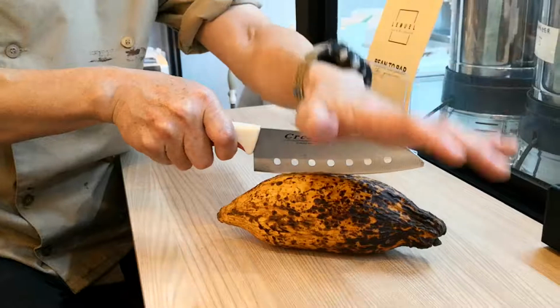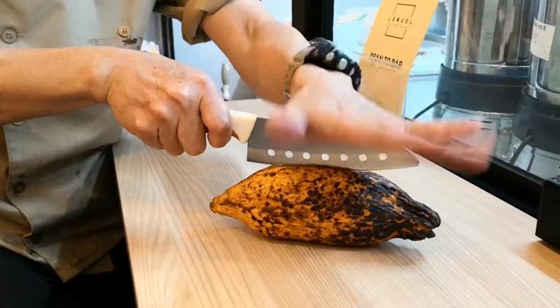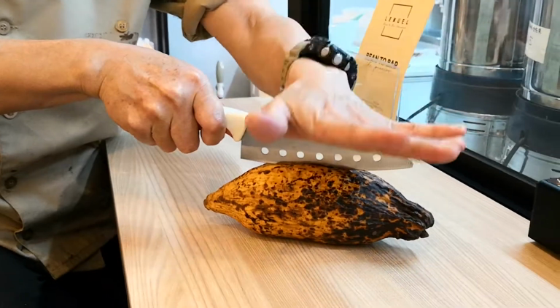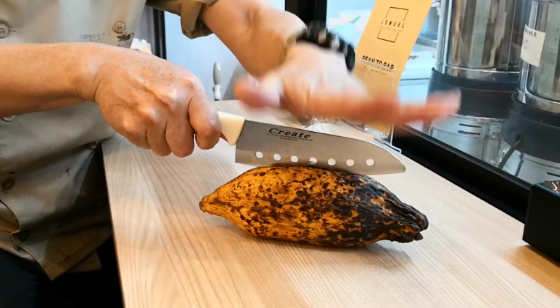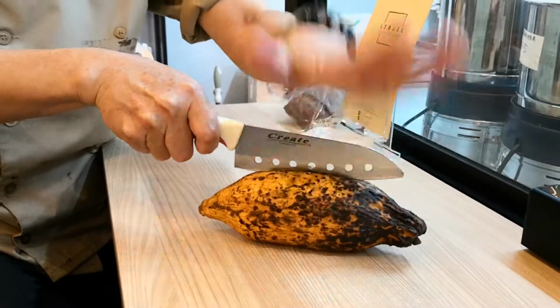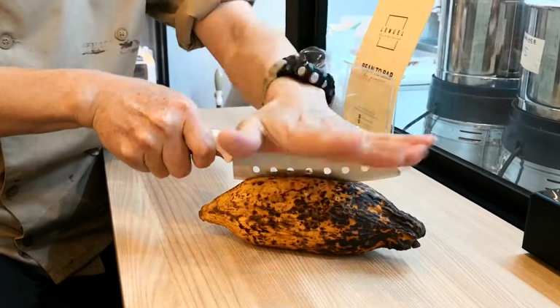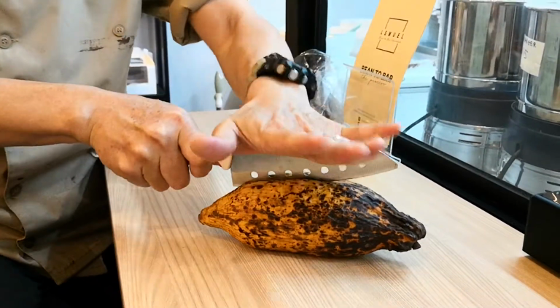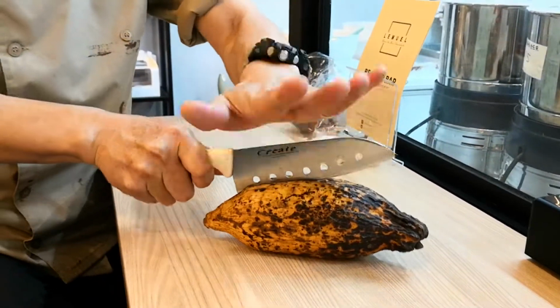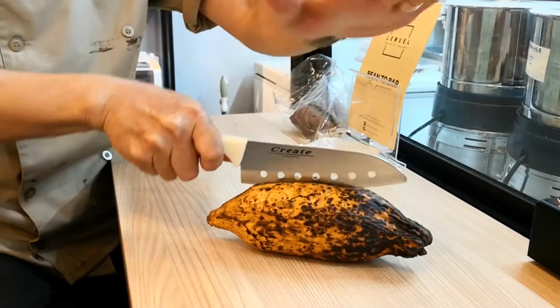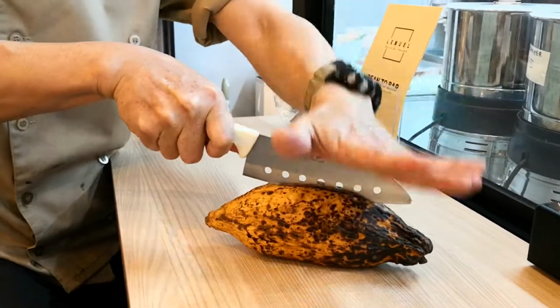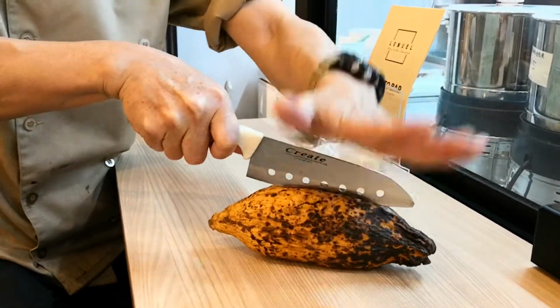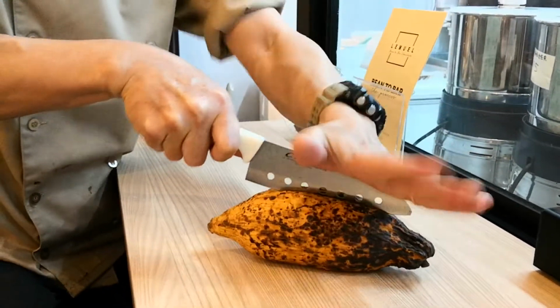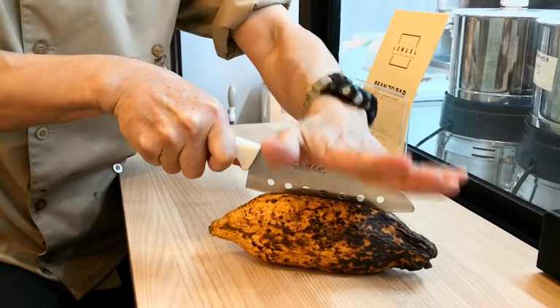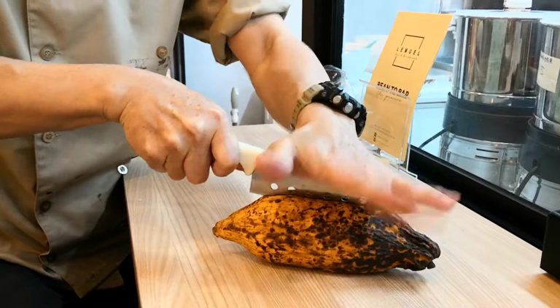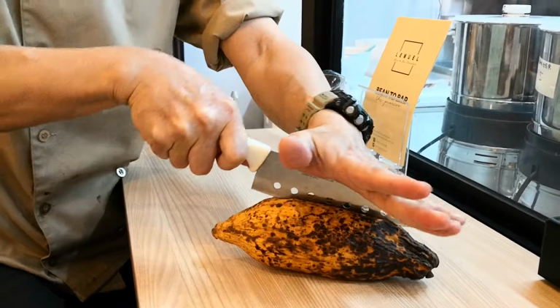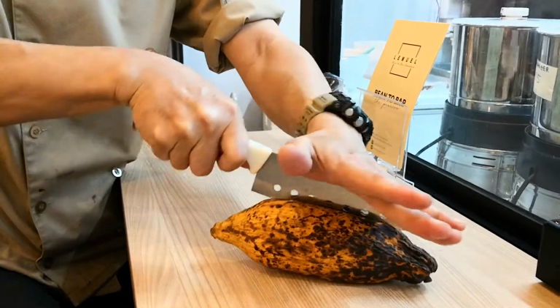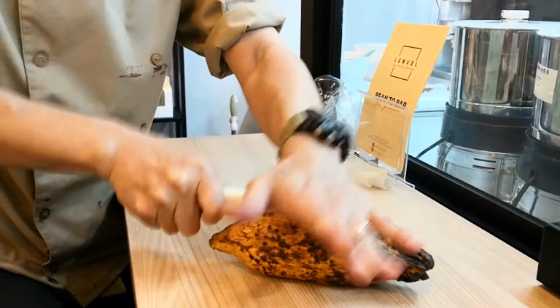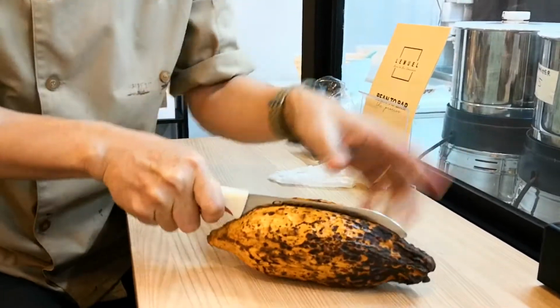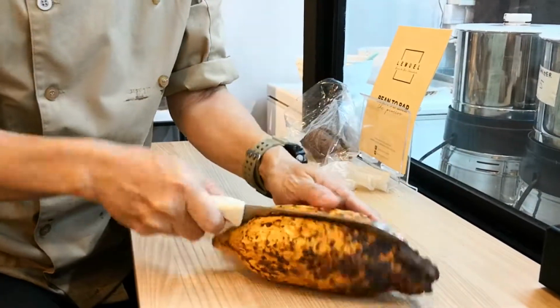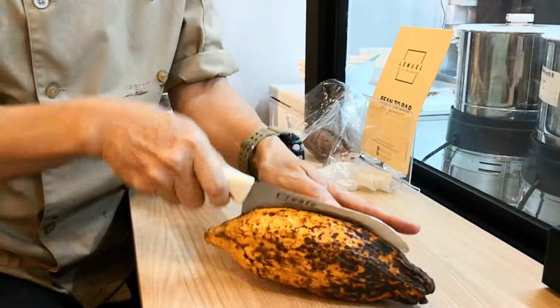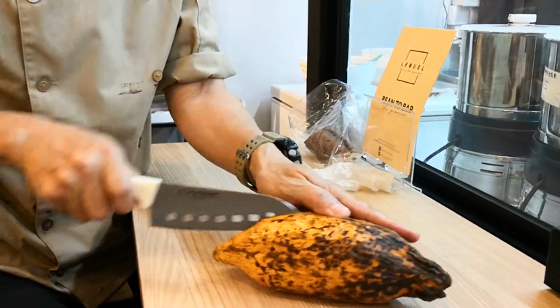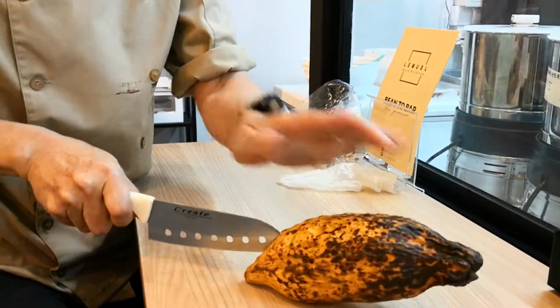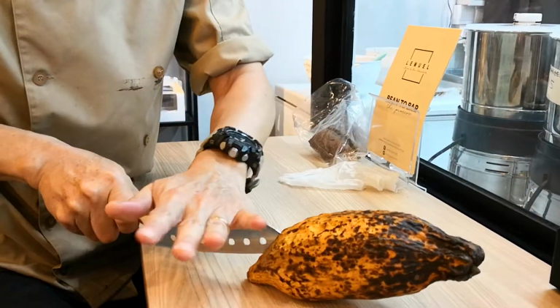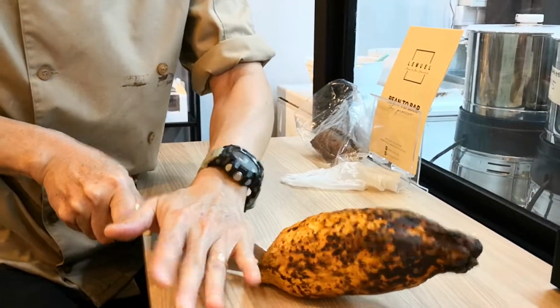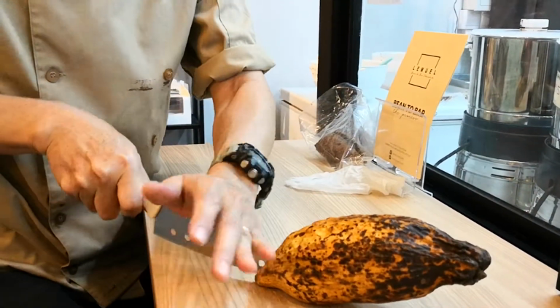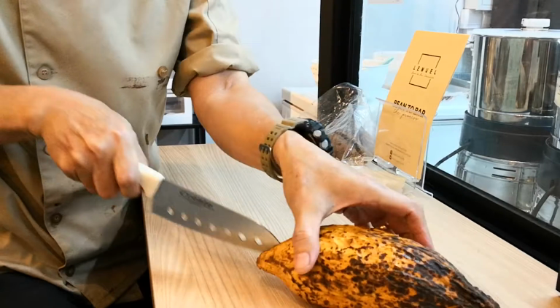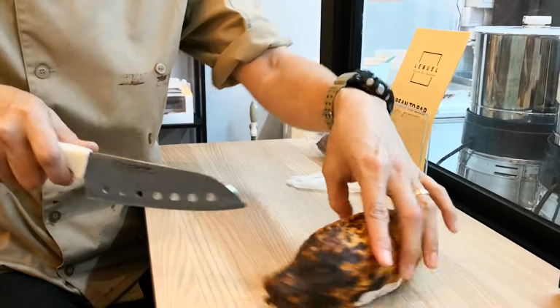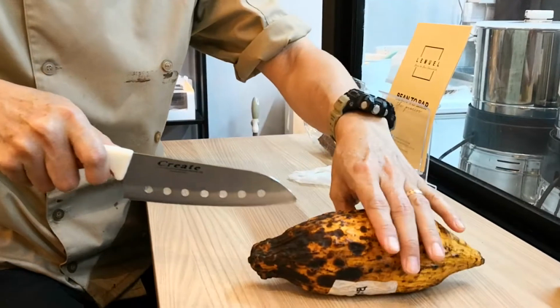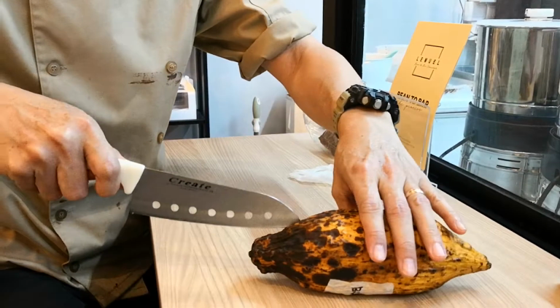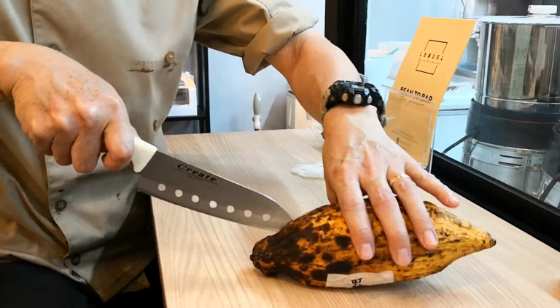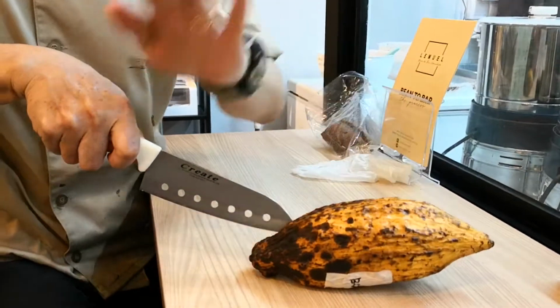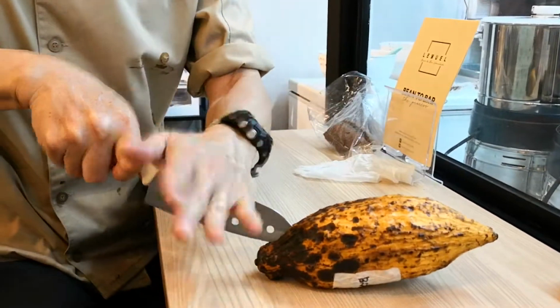I'm going to cut this one over here. Is there a difference whether you cut it? Of course, because it's the taste of the beans, isn't it?